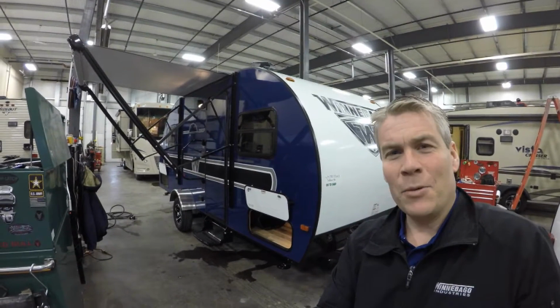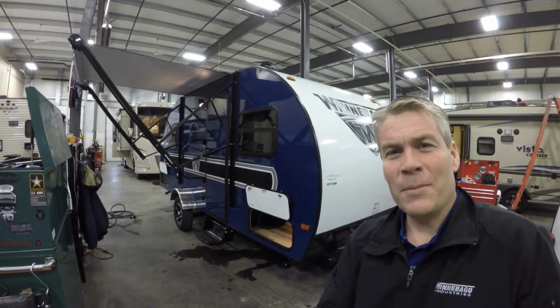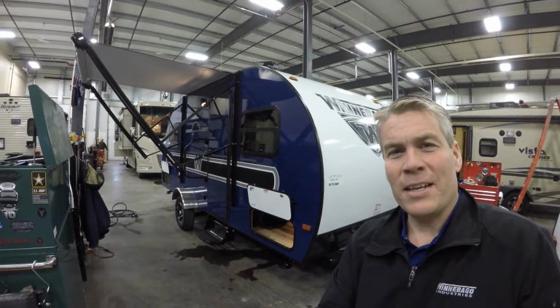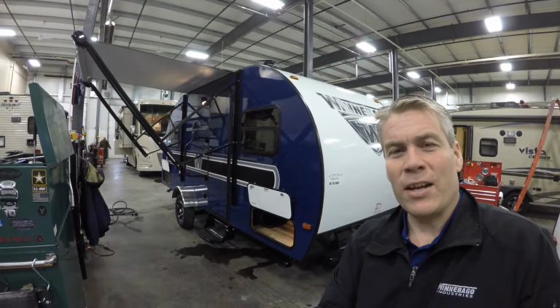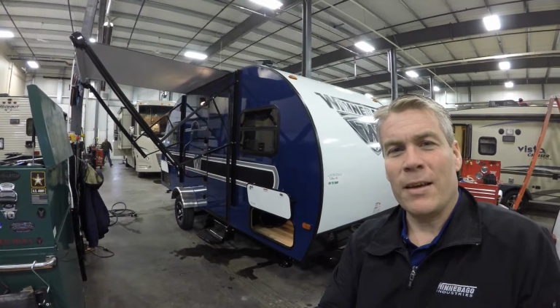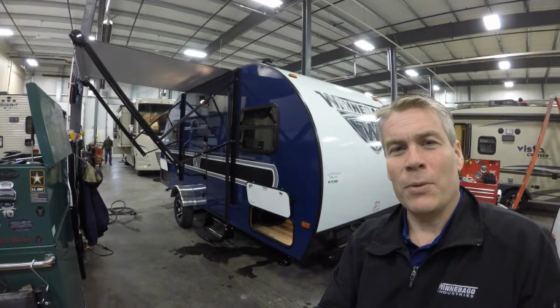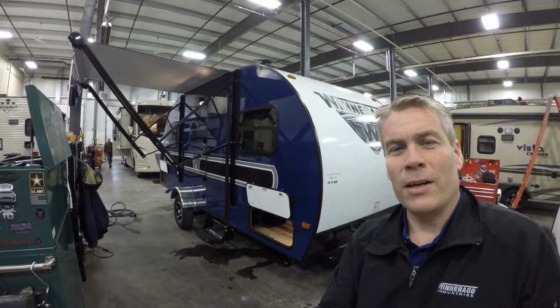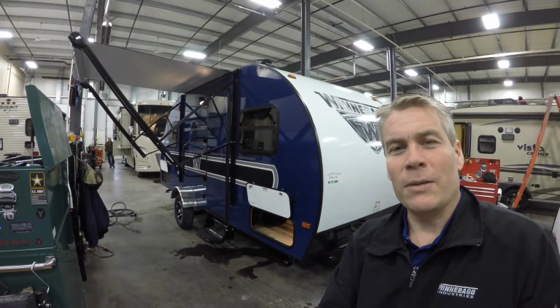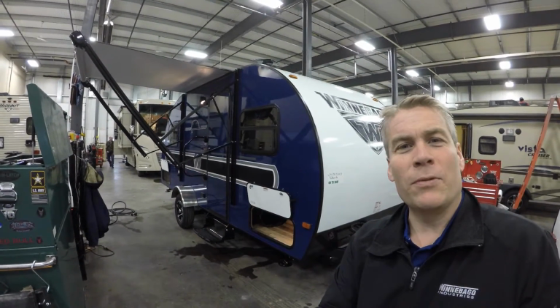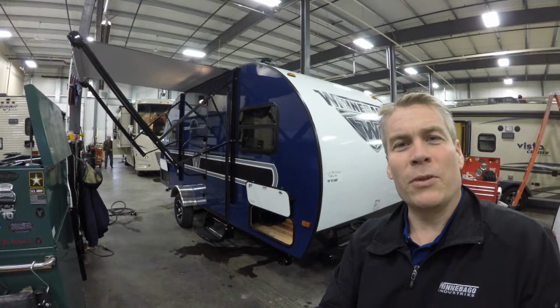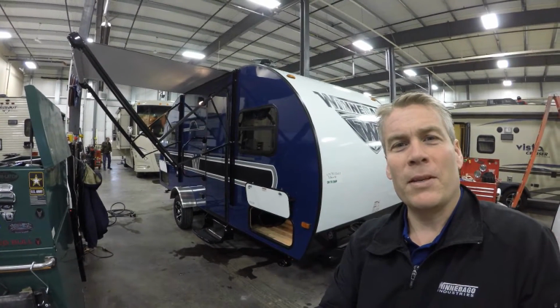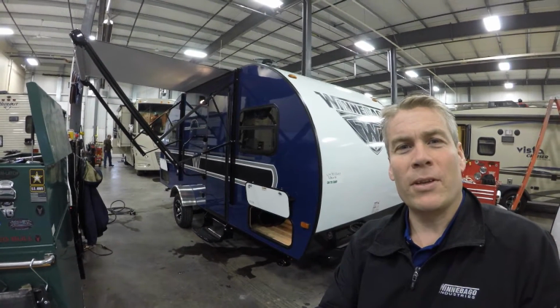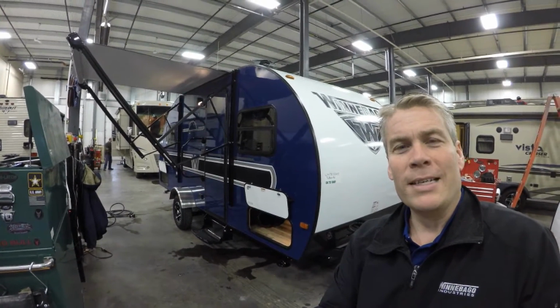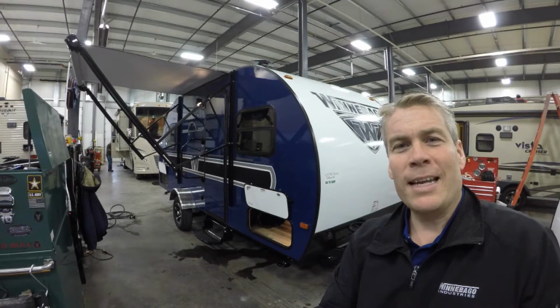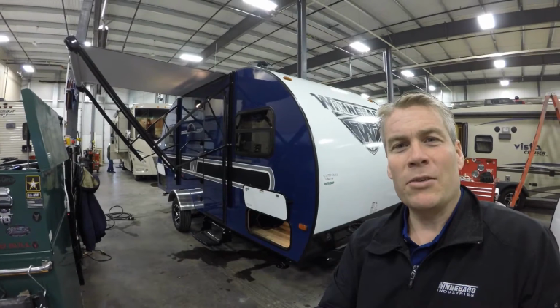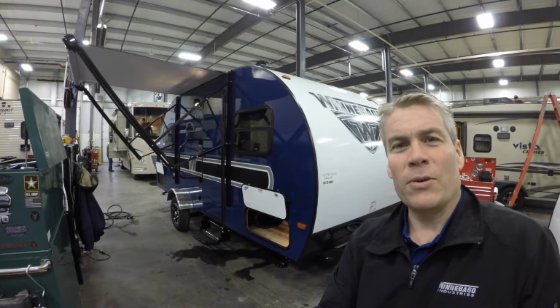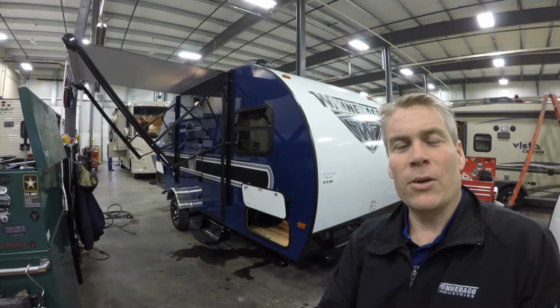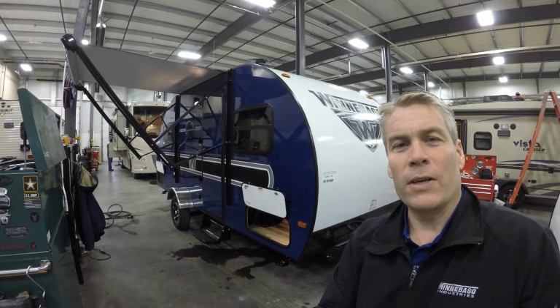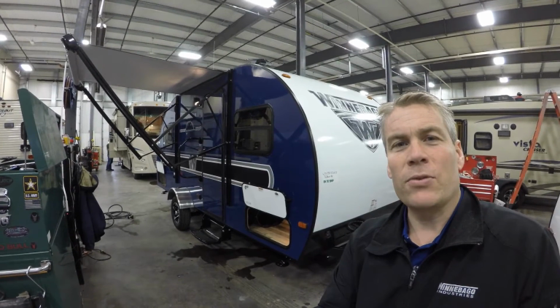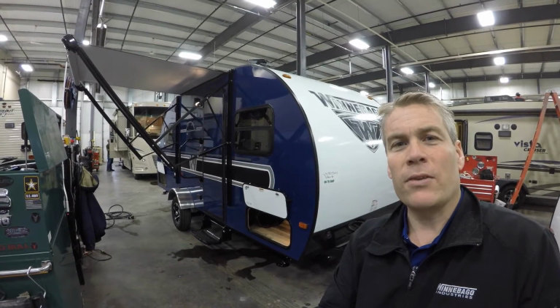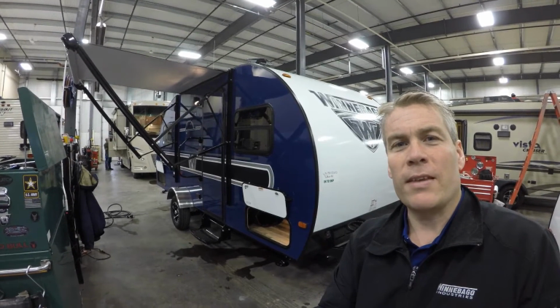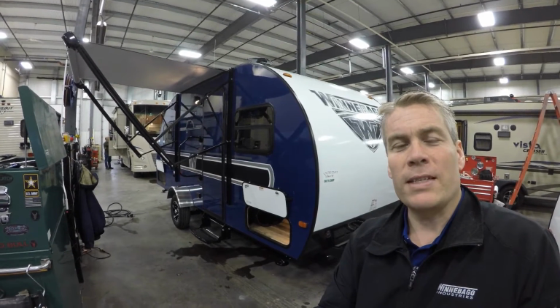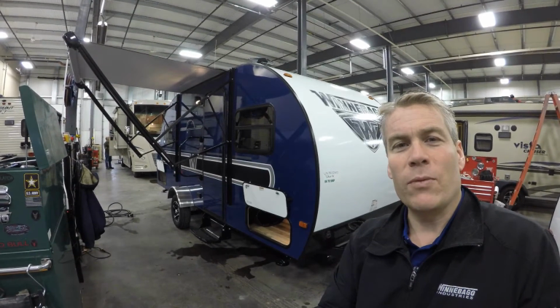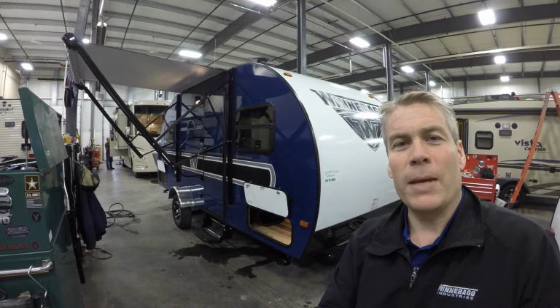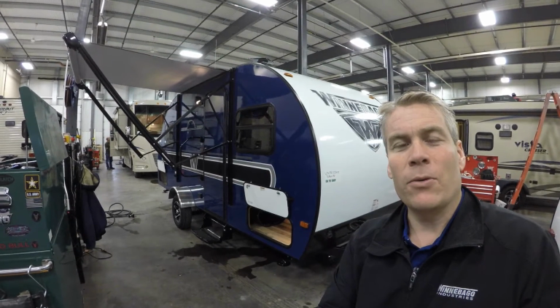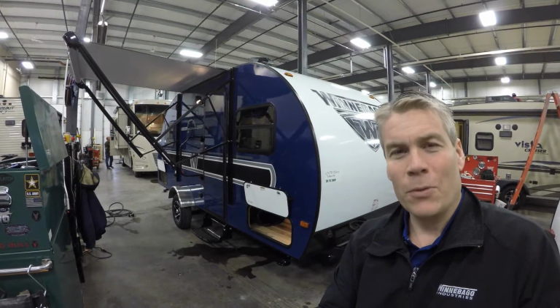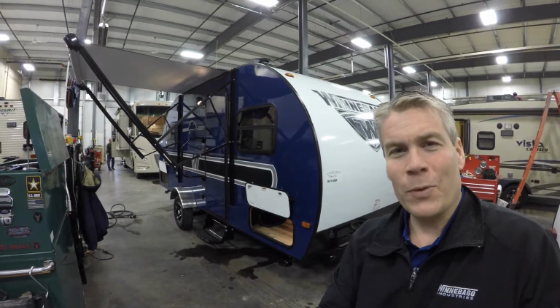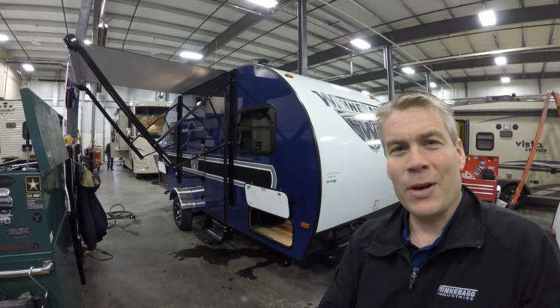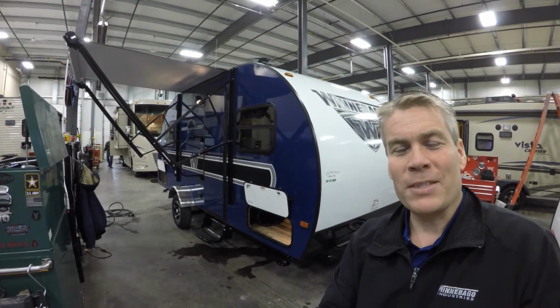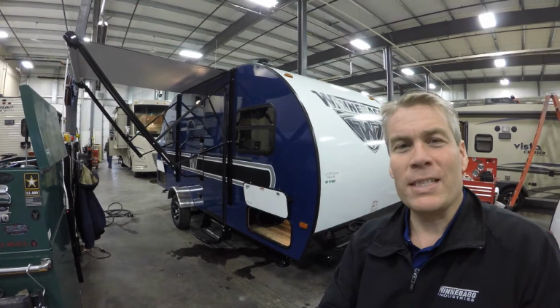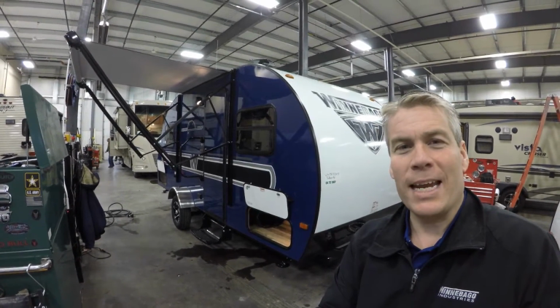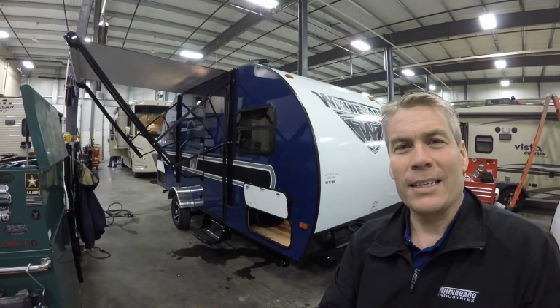Hello, my name is Andy Johnson. I'm at Bullion RV in beautiful Duluth, Minnesota. Today I'd like to do a short video of our 2017 Winnebago Winnie Drop 1780.